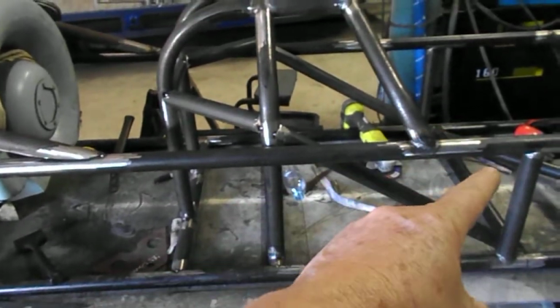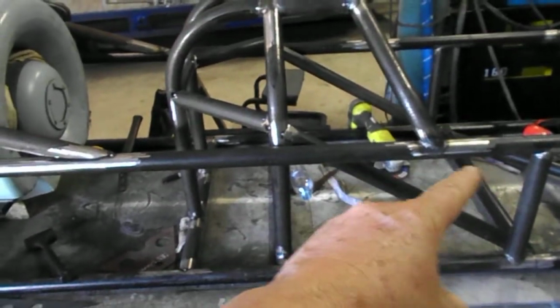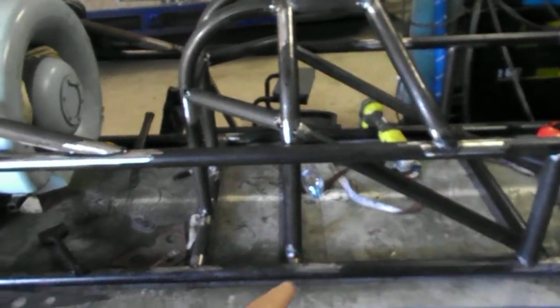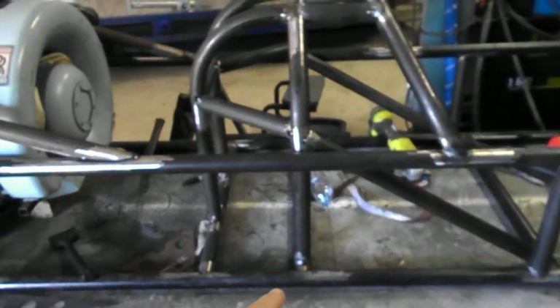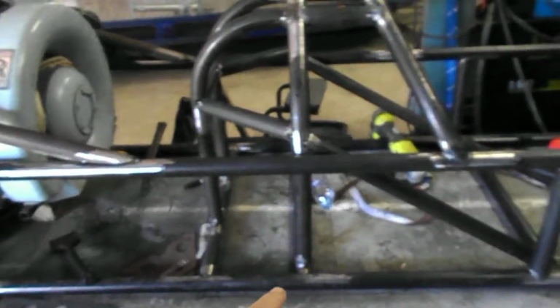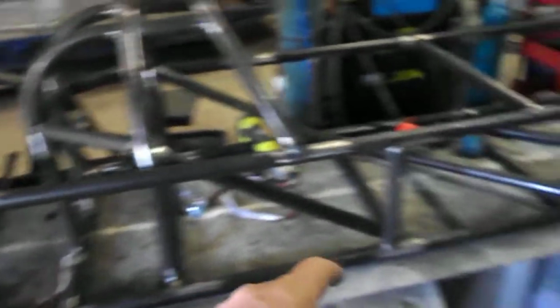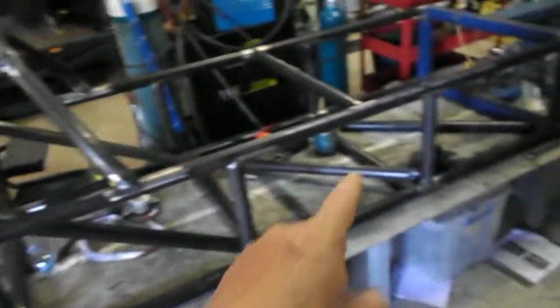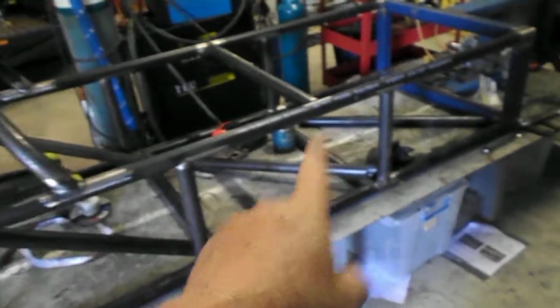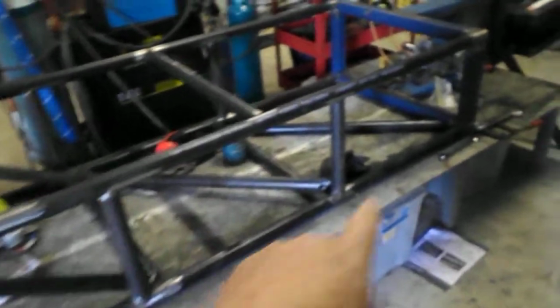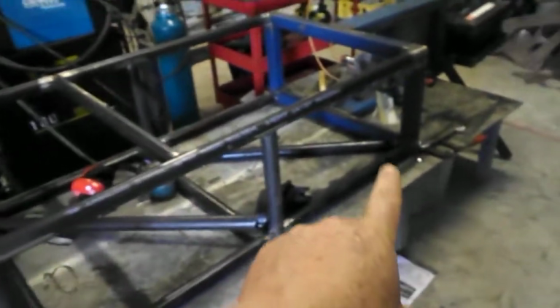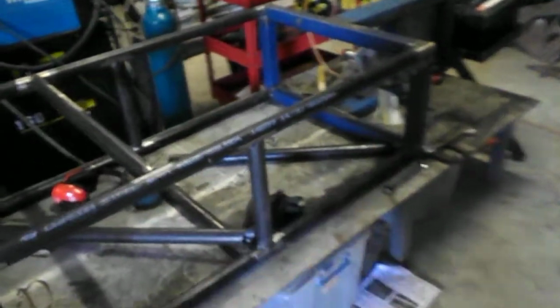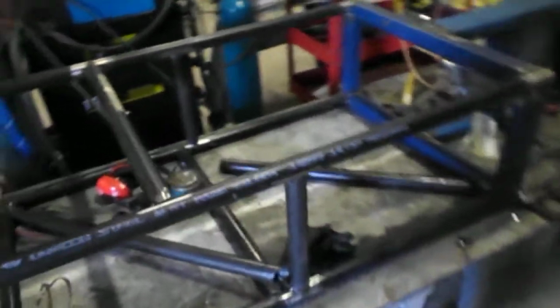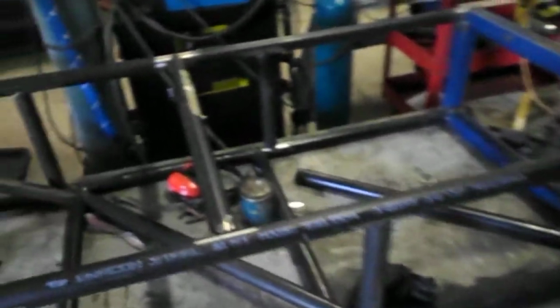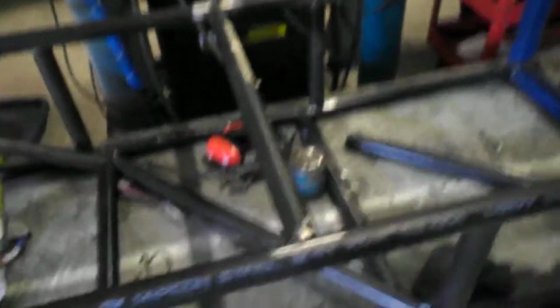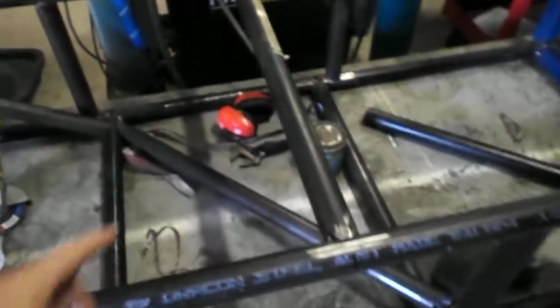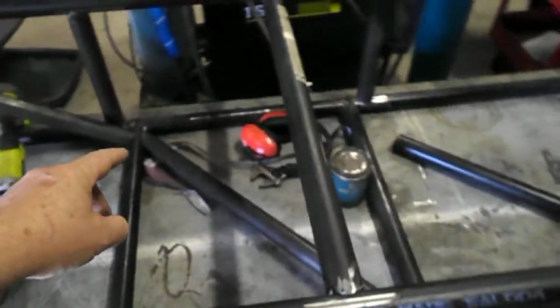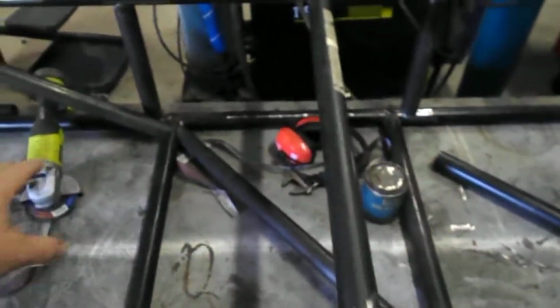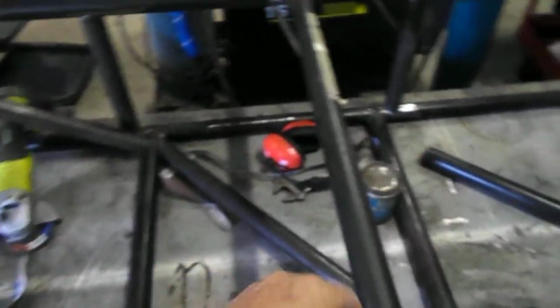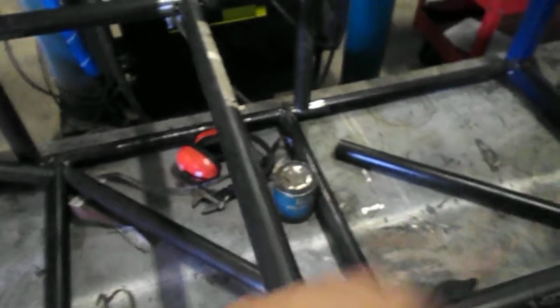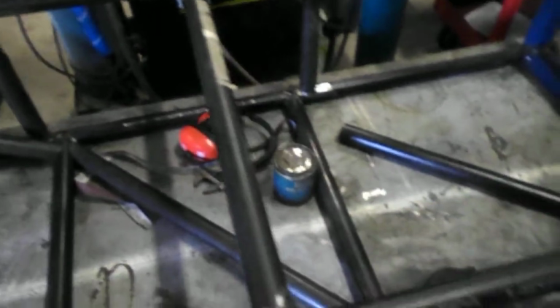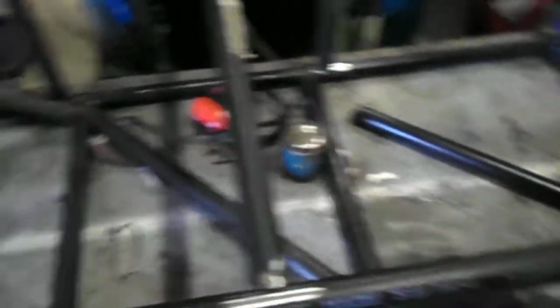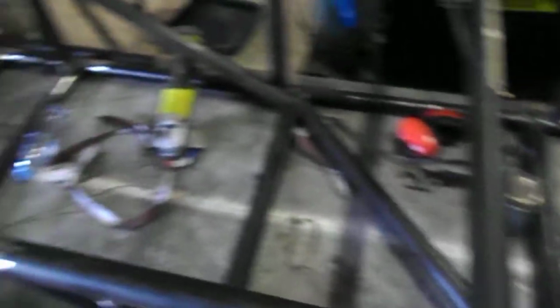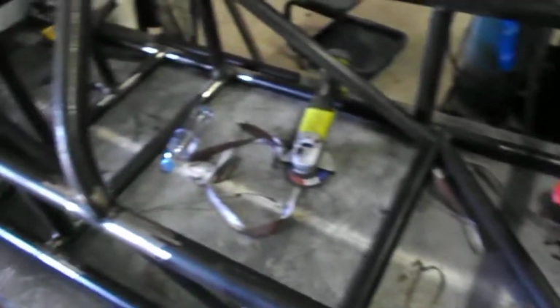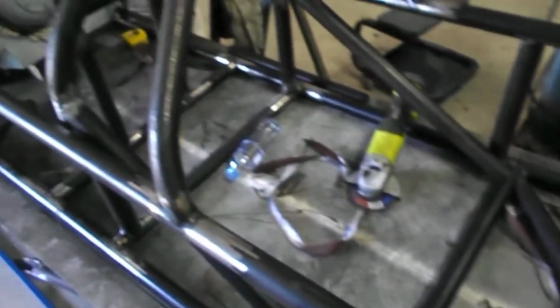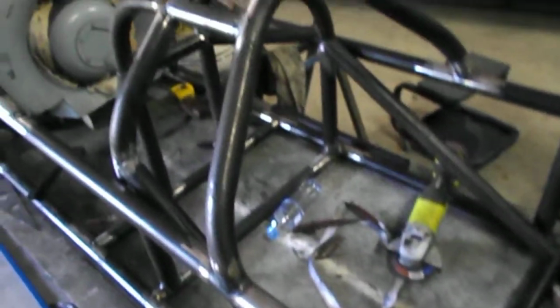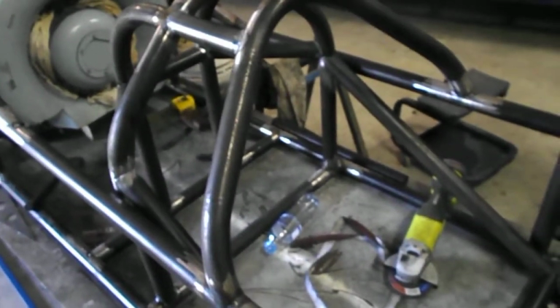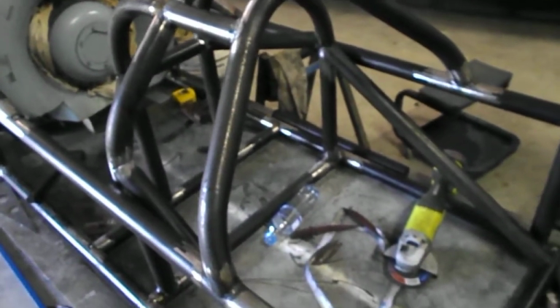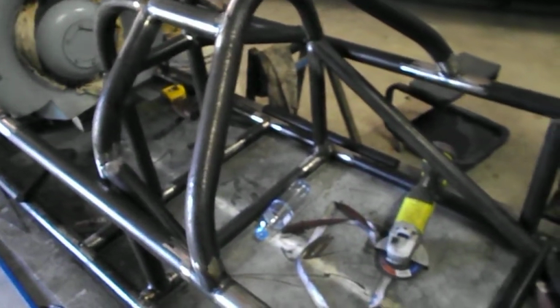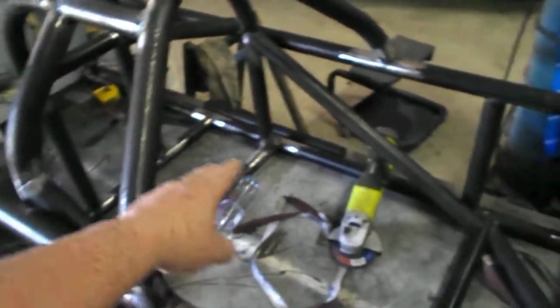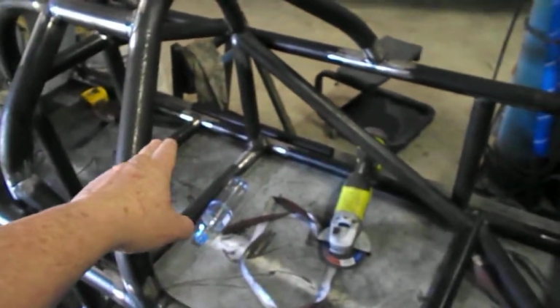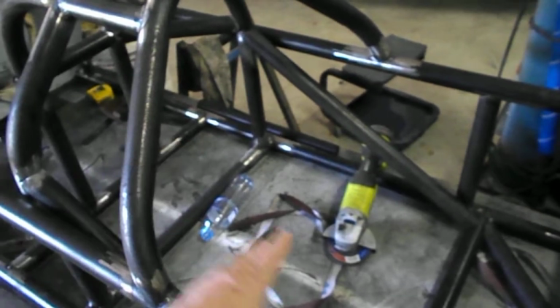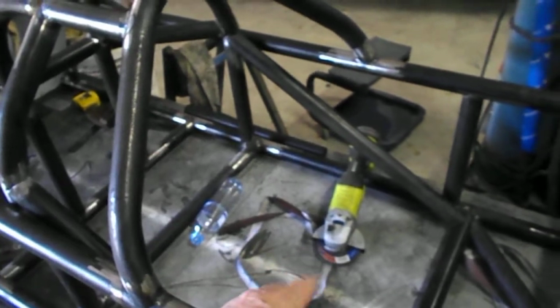Sort of across, going this way, and in the middle at the front, as well as cross braces on the bottom. It still needs some more structure to go underneath the seat area here.